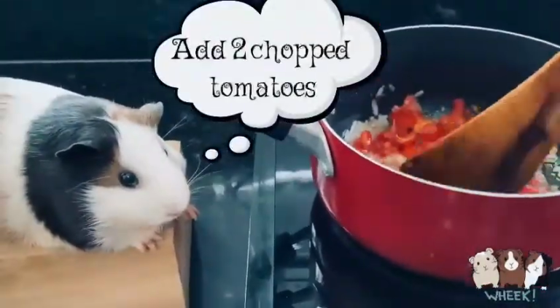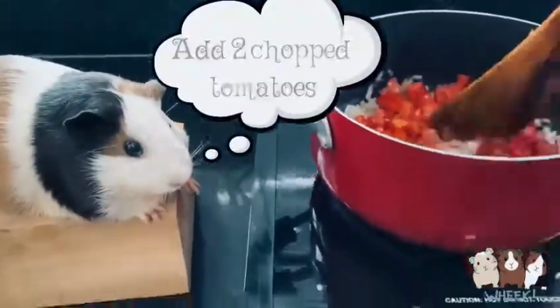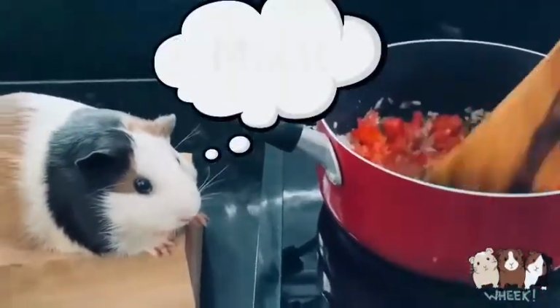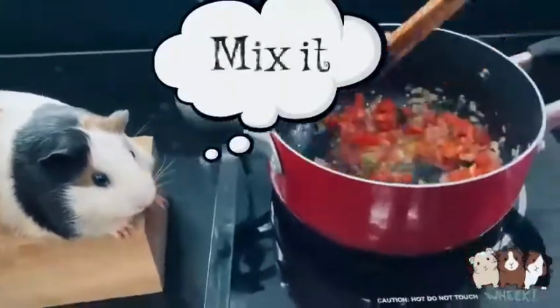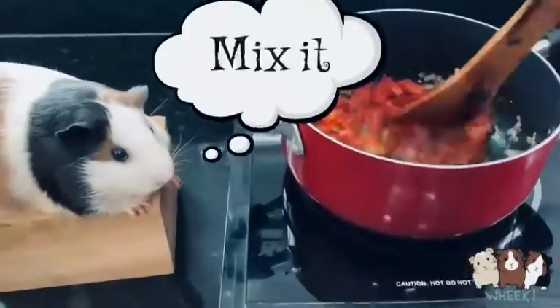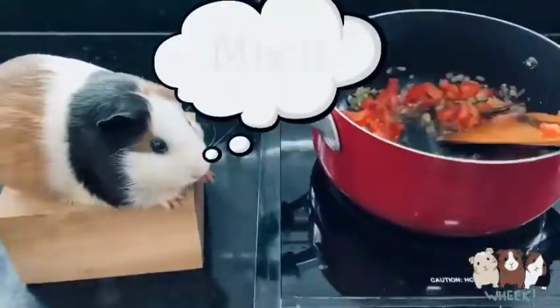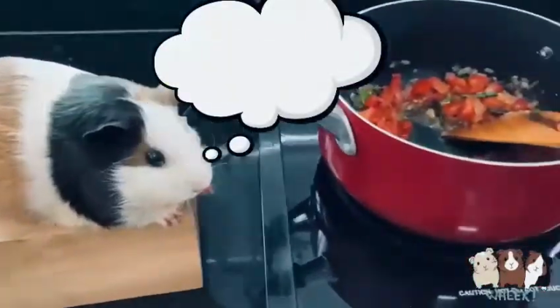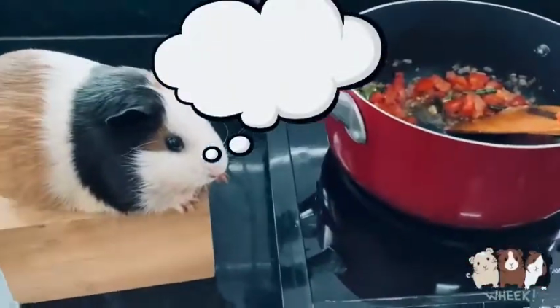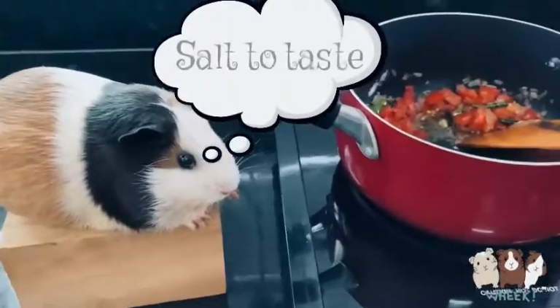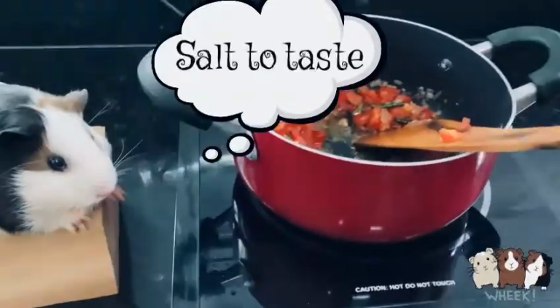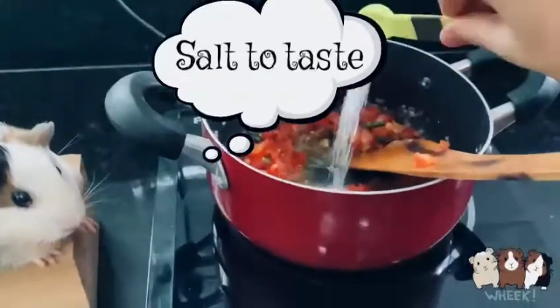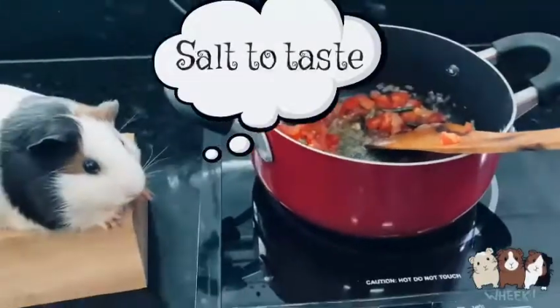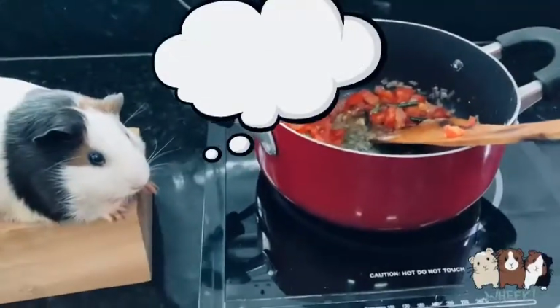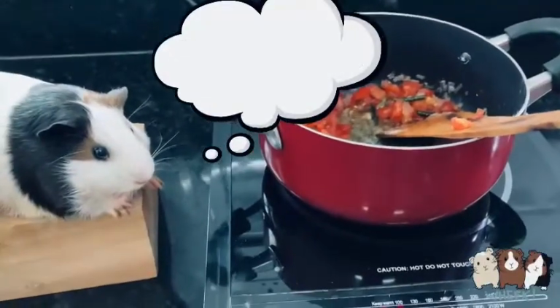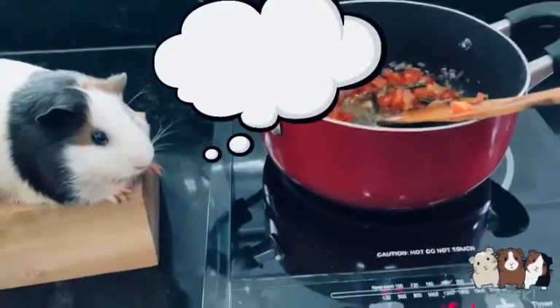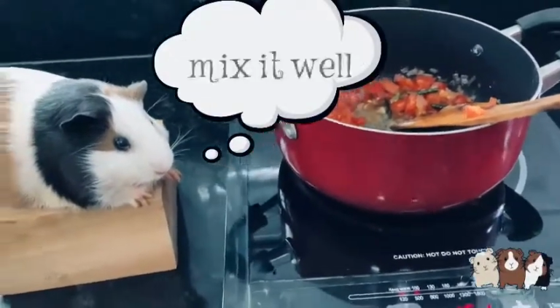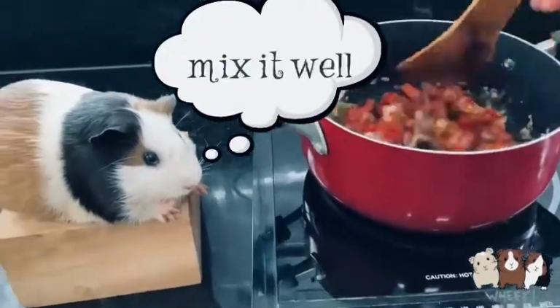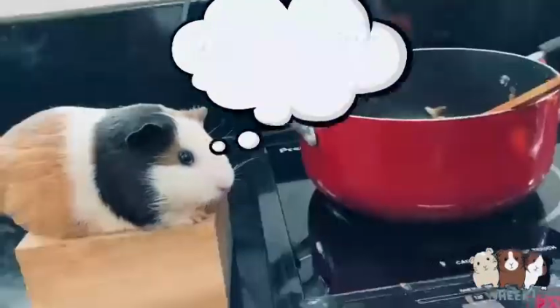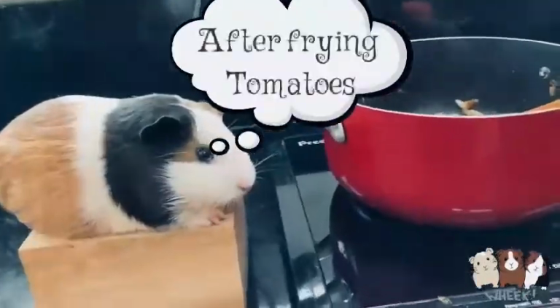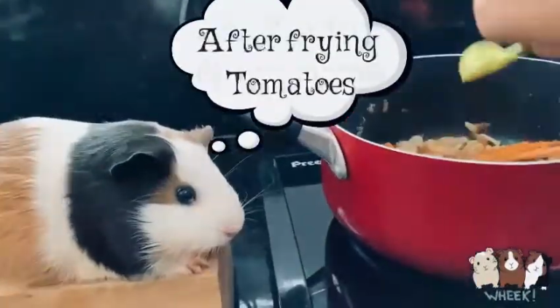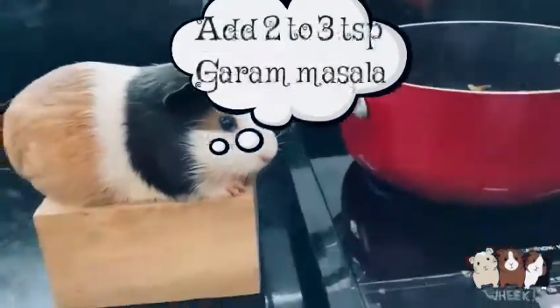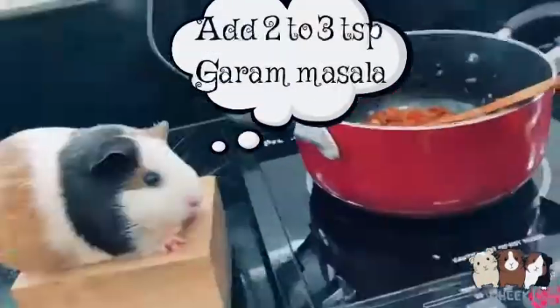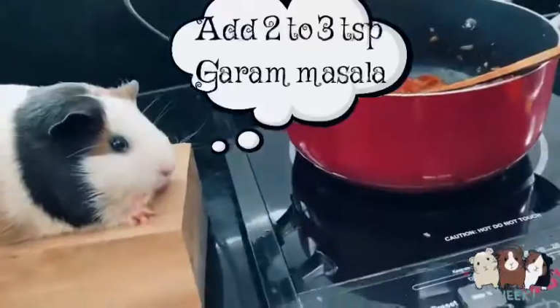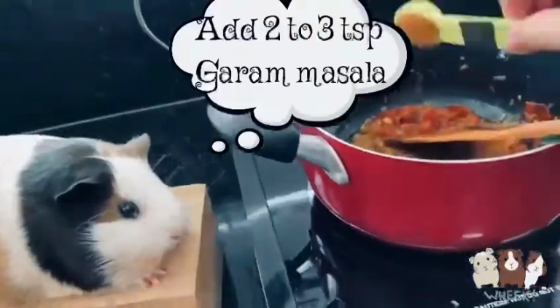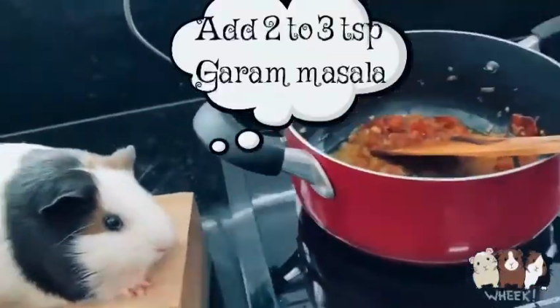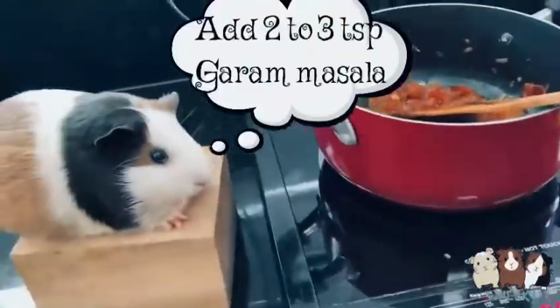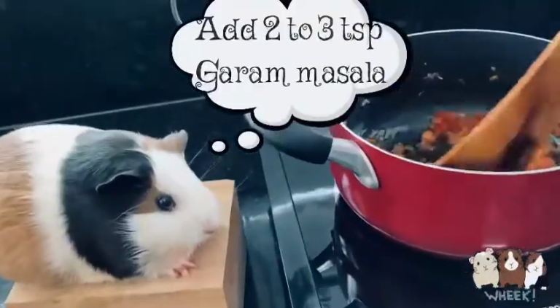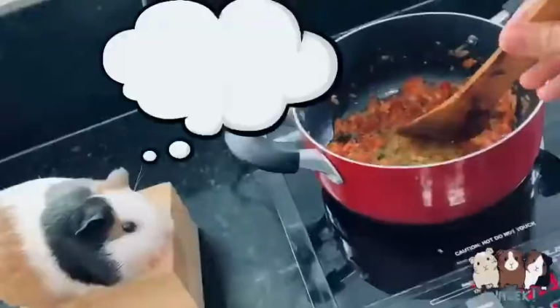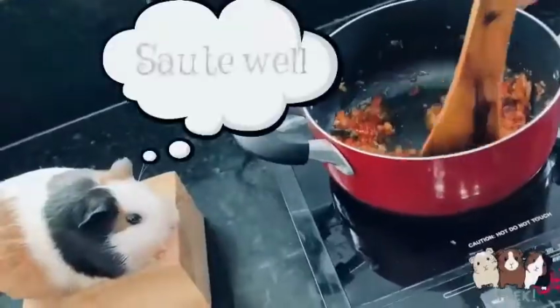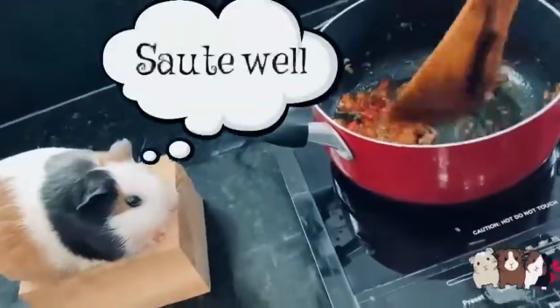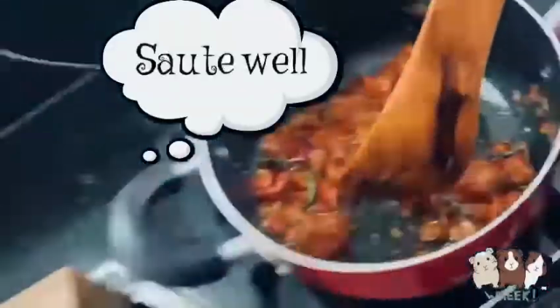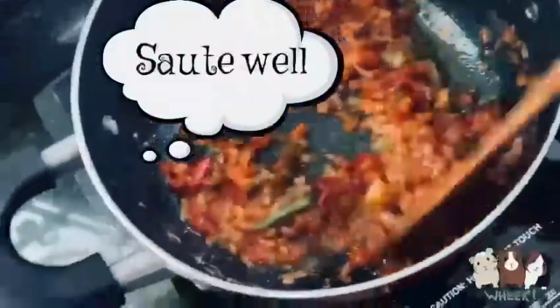Add 2 chopped tomatoes and mix it. Salt to taste, mix it well. After frying the tomatoes, add 2-3 tablespoons of garam masala and soy sauce to taste.